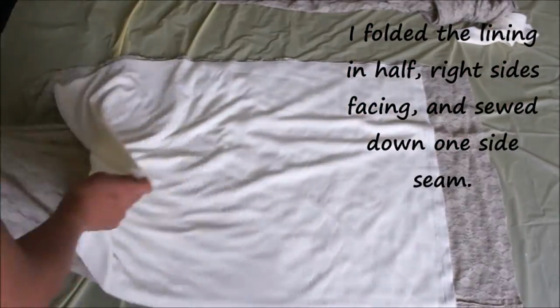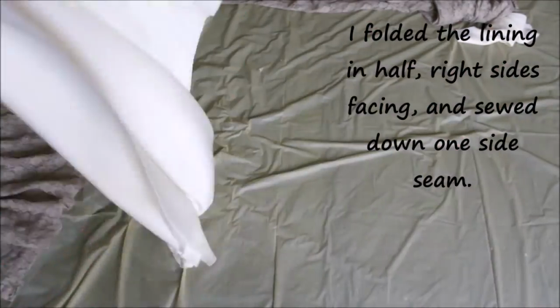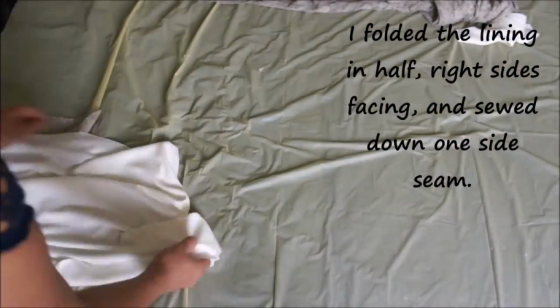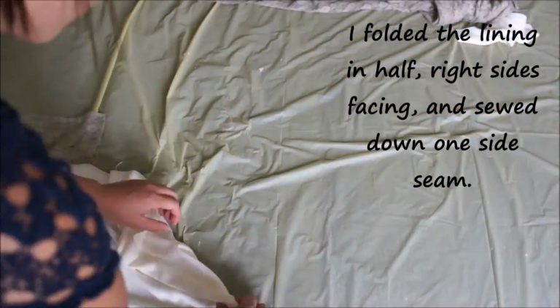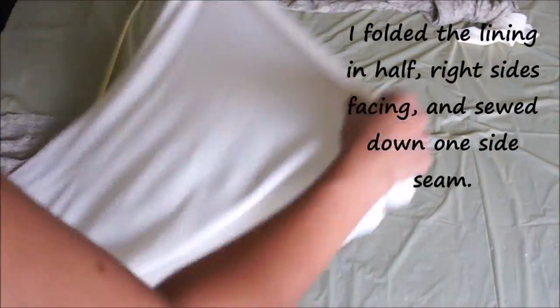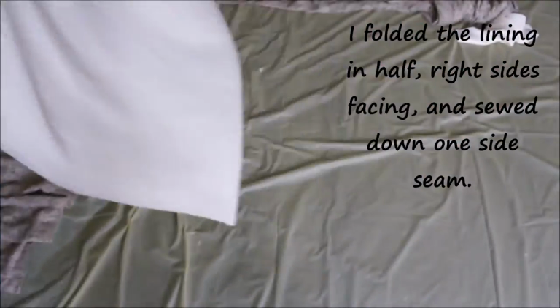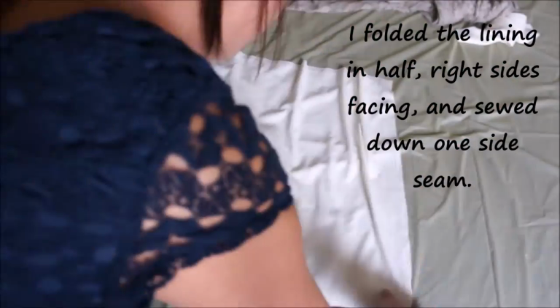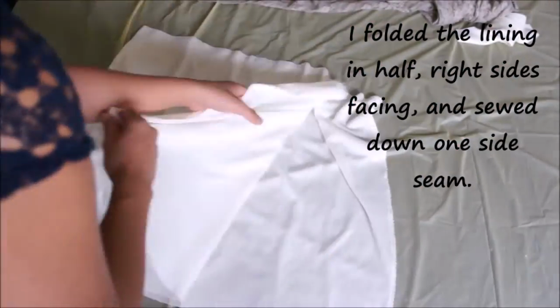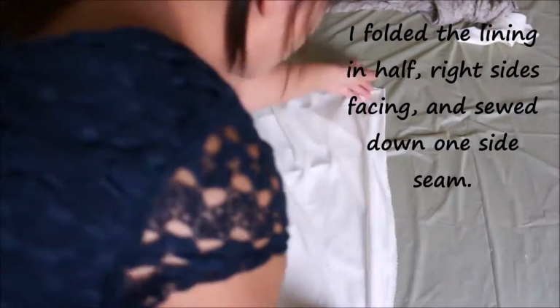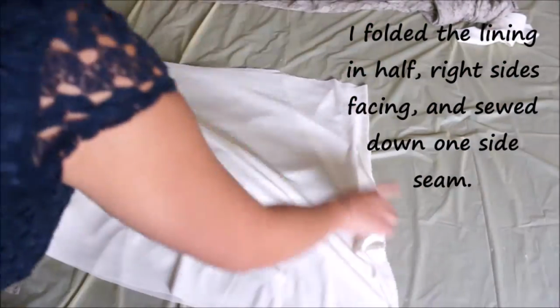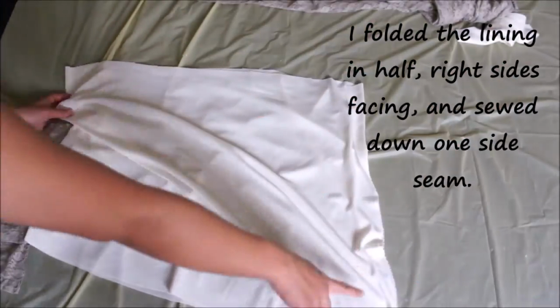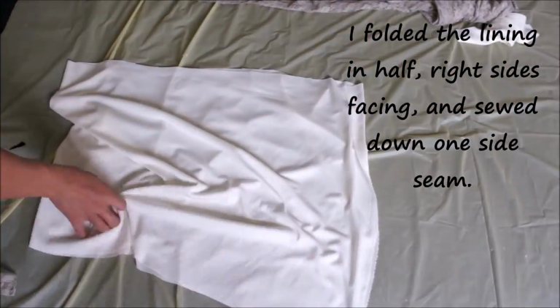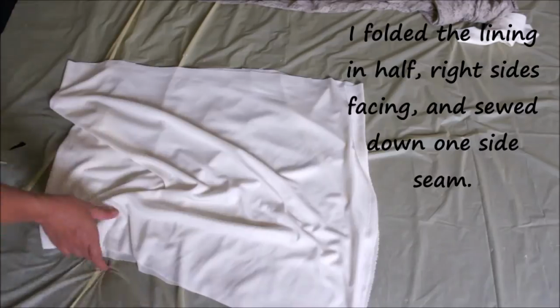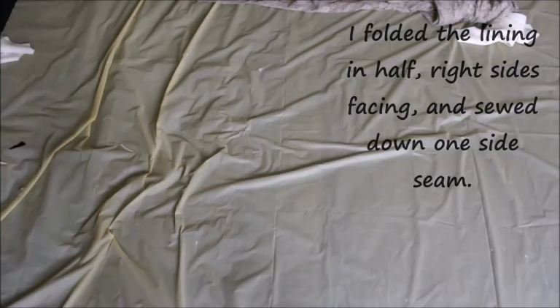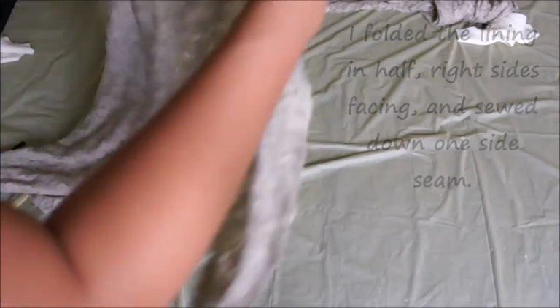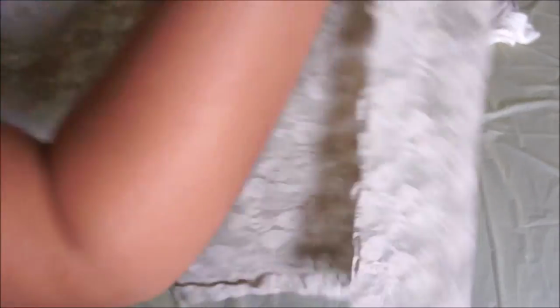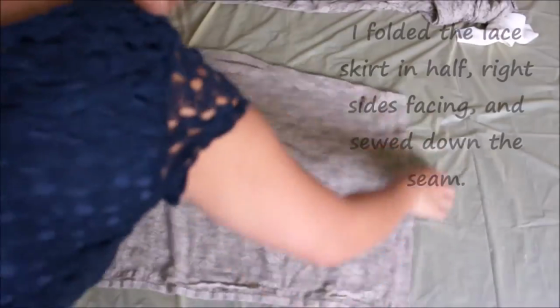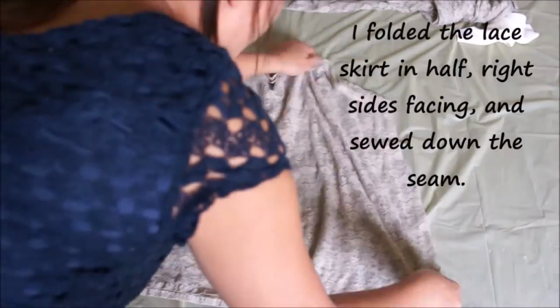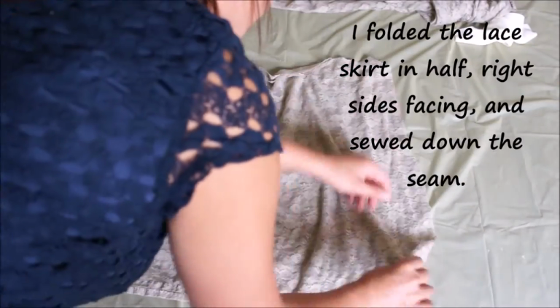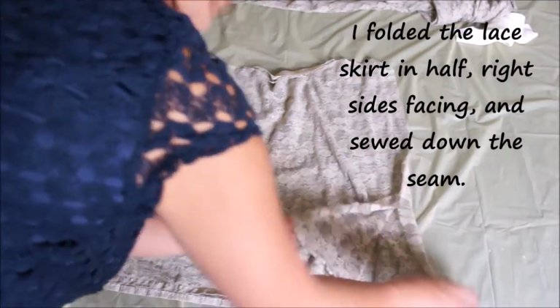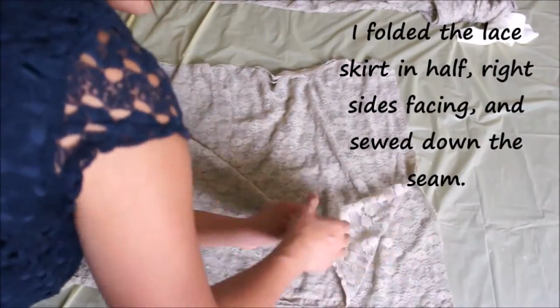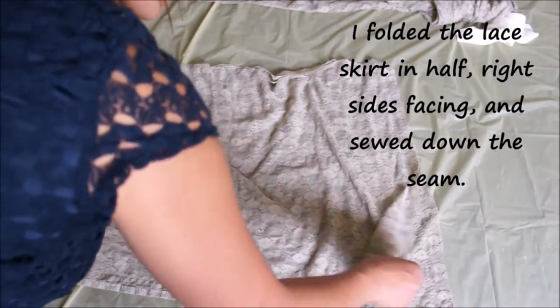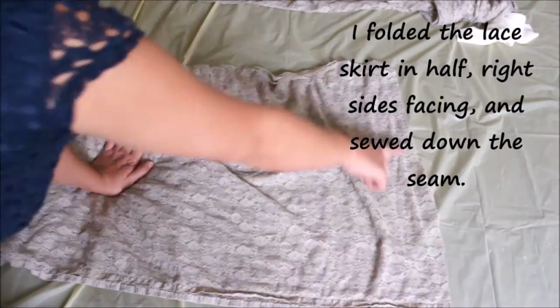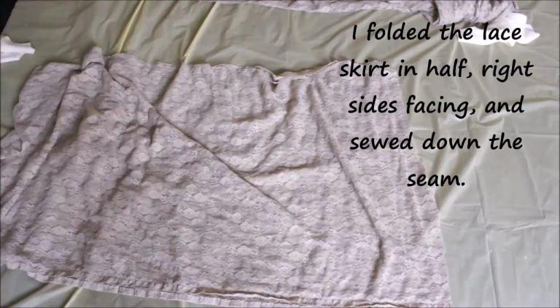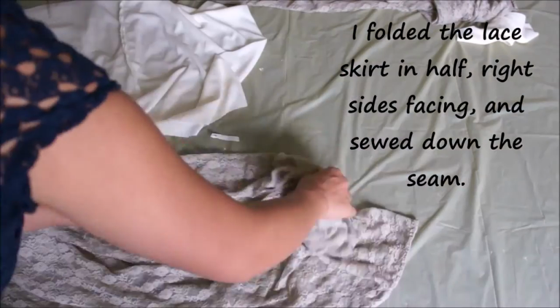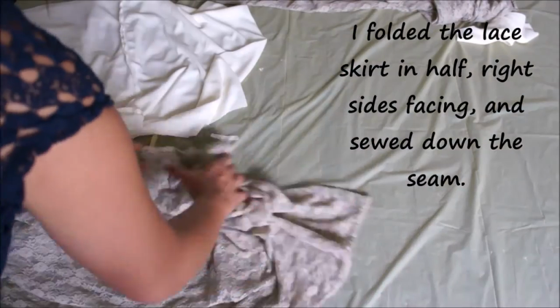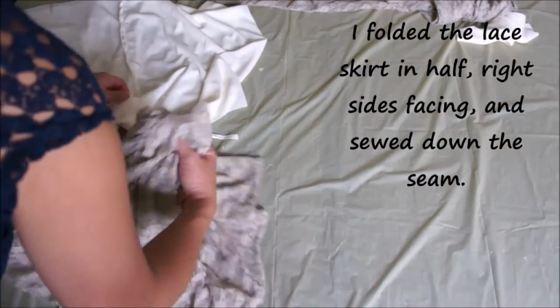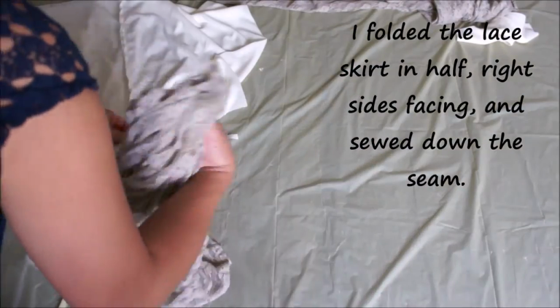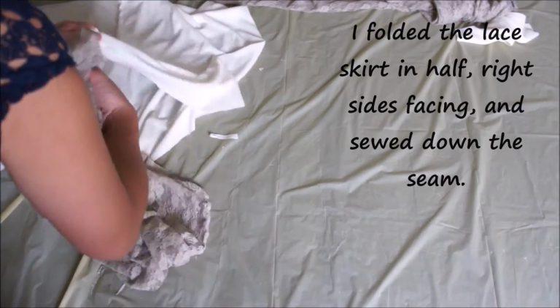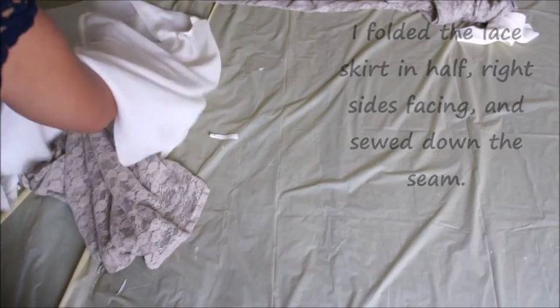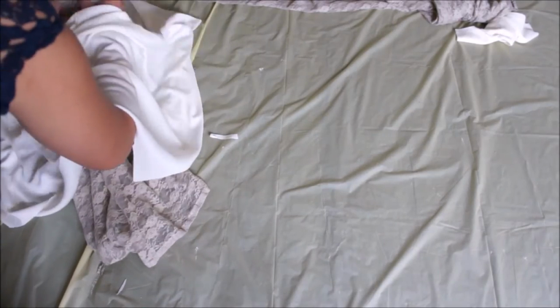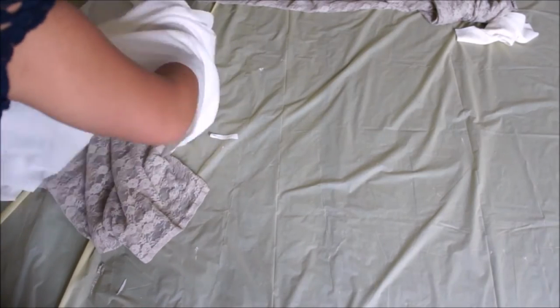I folded the lining in half right sides facing and sewed down one side seam. I also do the same to the lace fabric — fold it in half right sides together and sew down the seam.